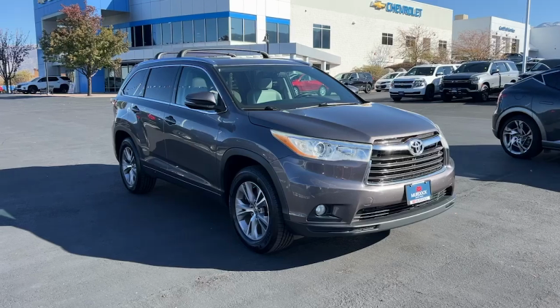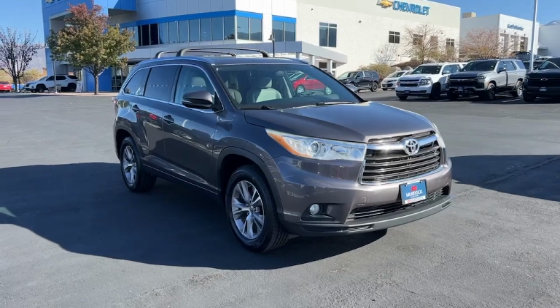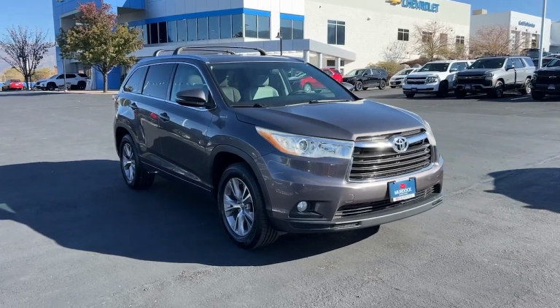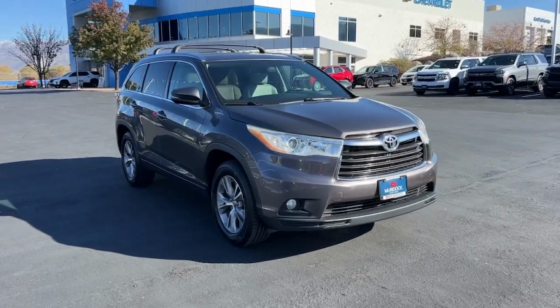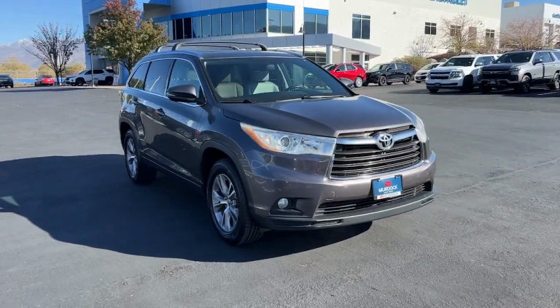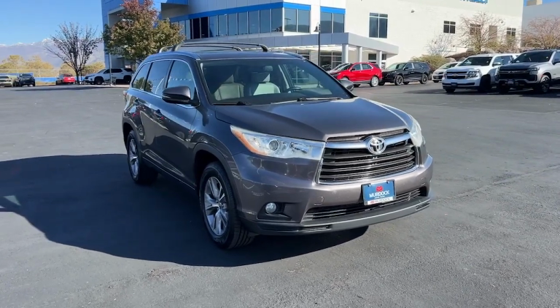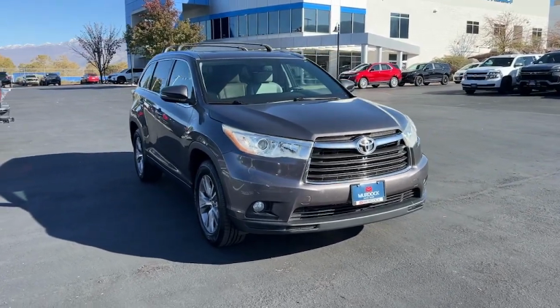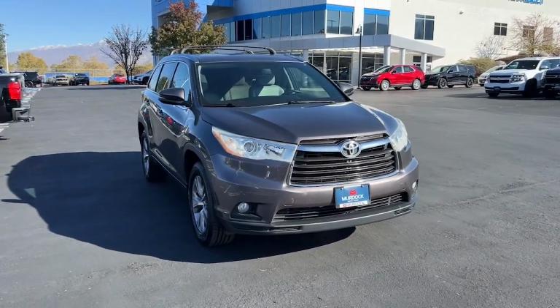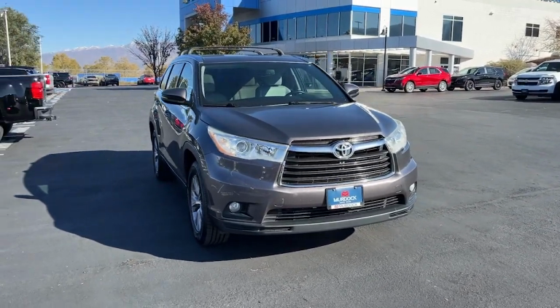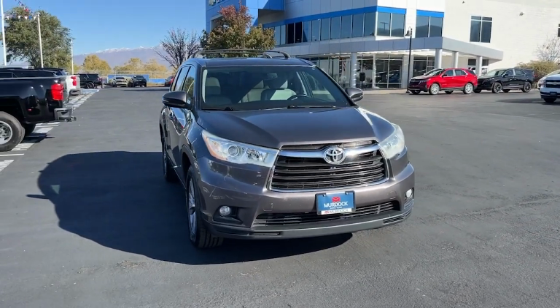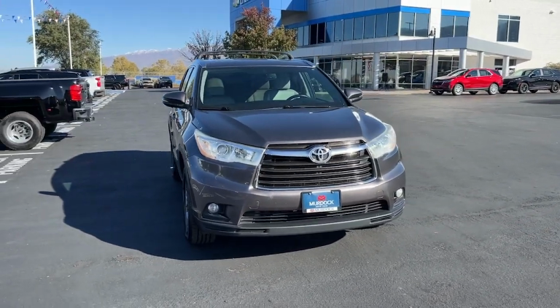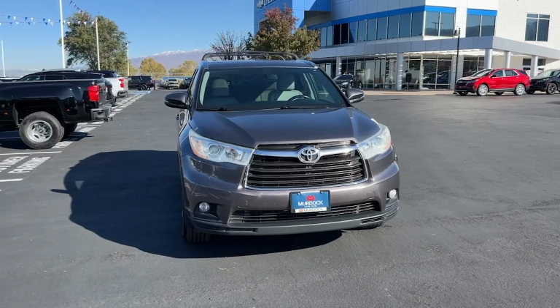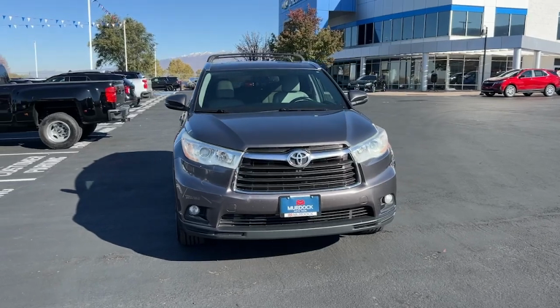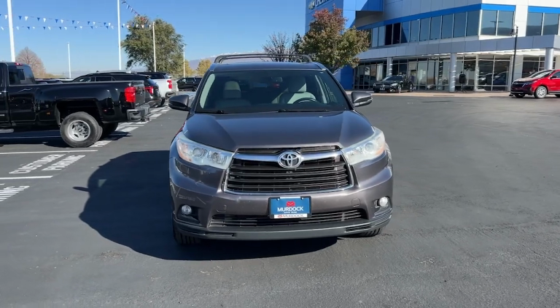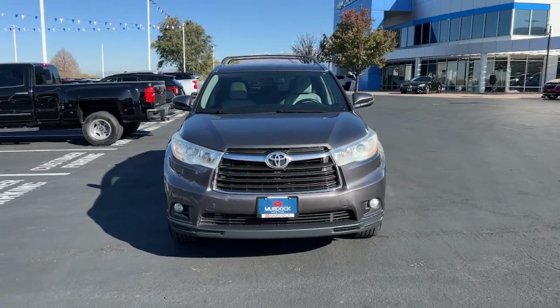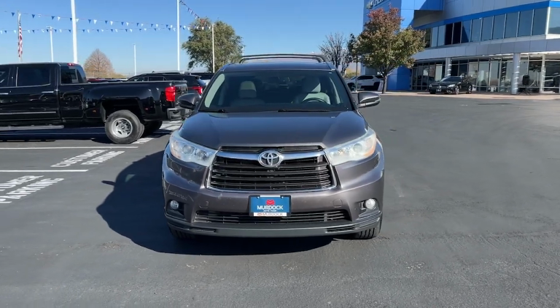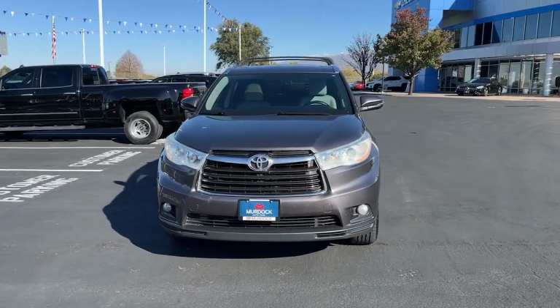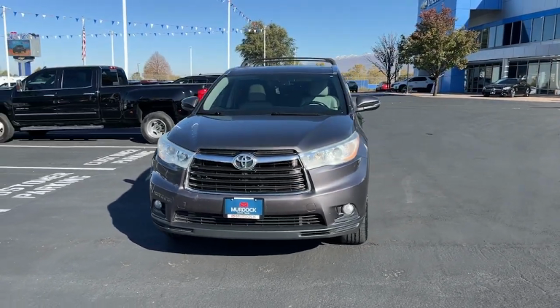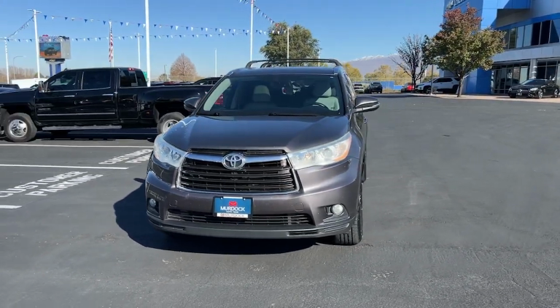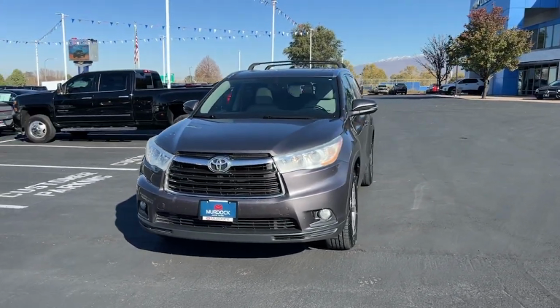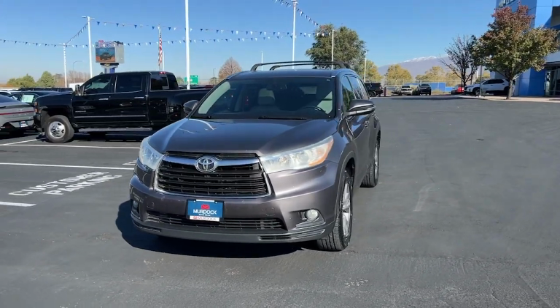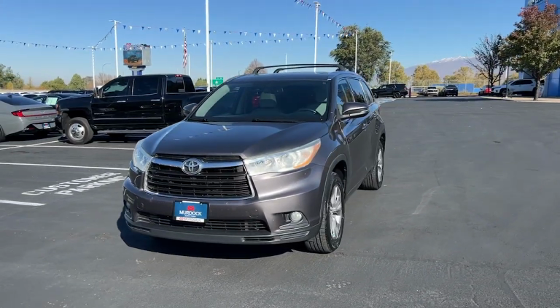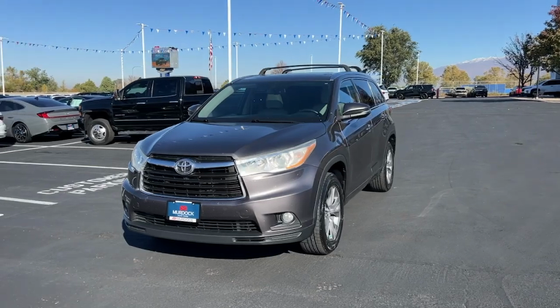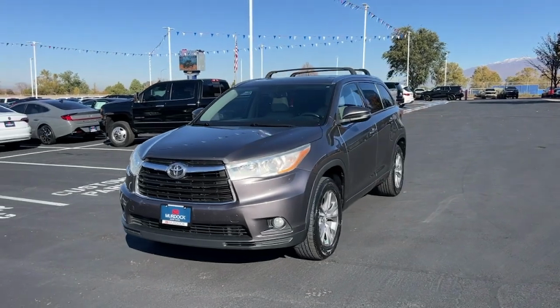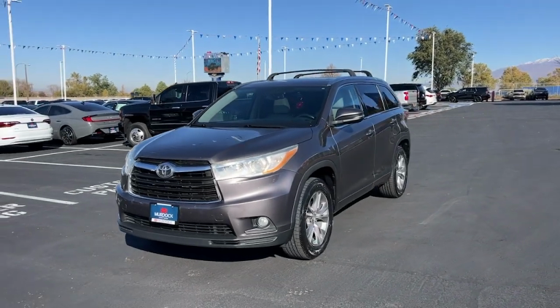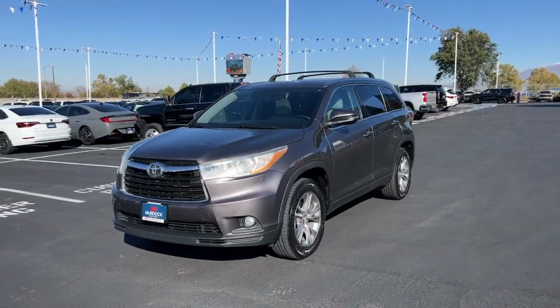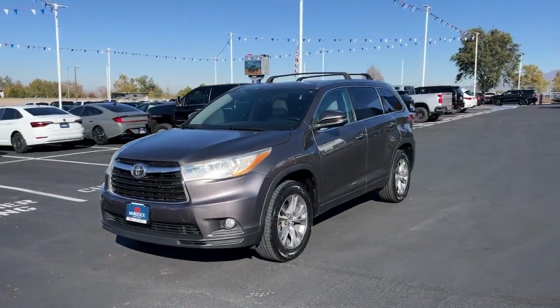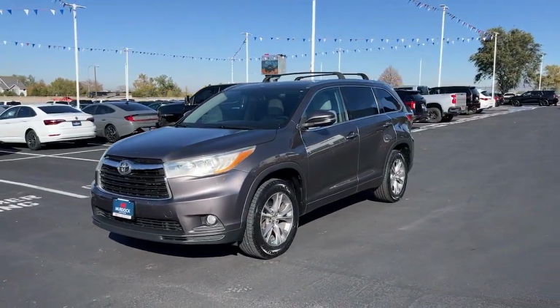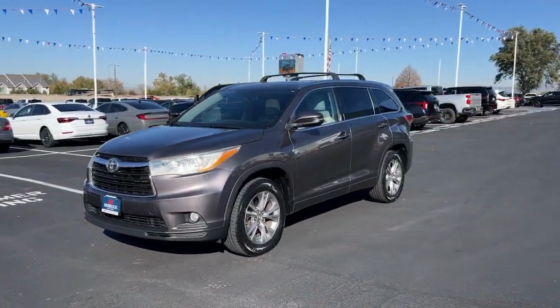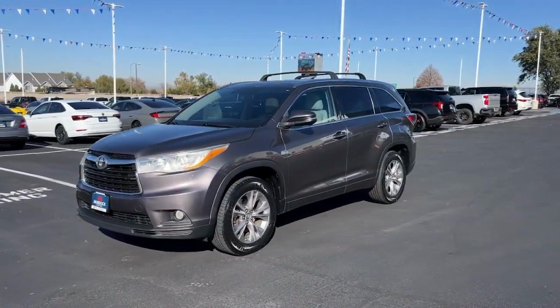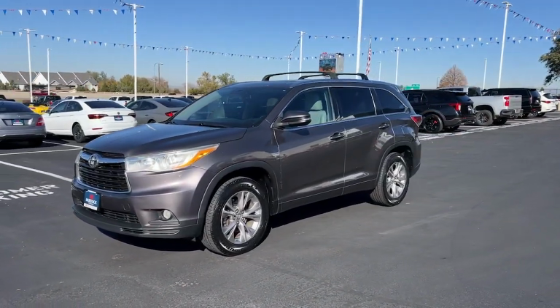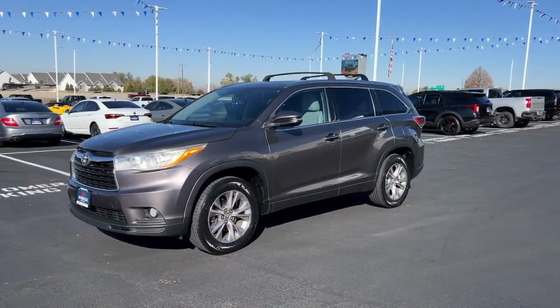You will be amazed by this 2014 Toyota Highlander. With less than 200,000 miles on the odometer, this vehicle stands out from the rest. From daily drives to epic road trips, this Highlander has you covered.